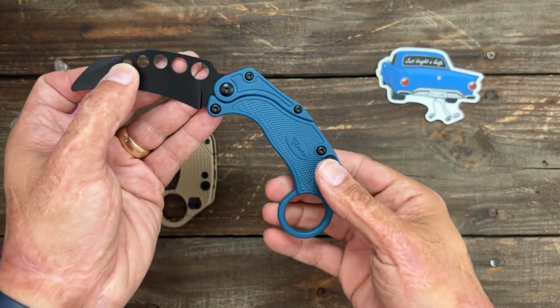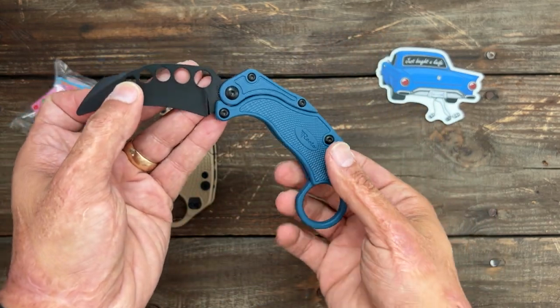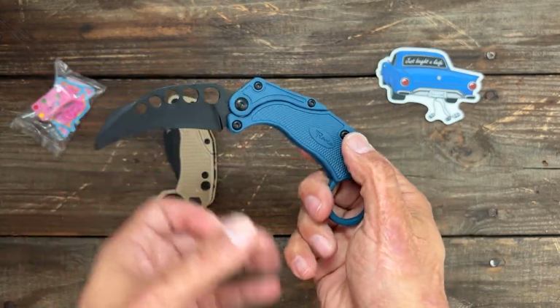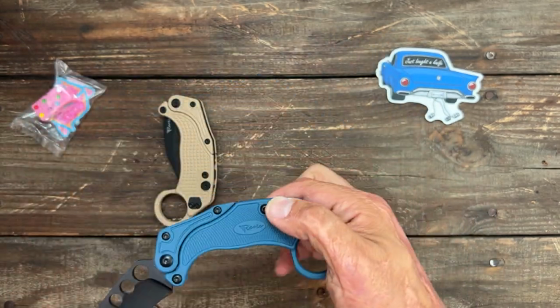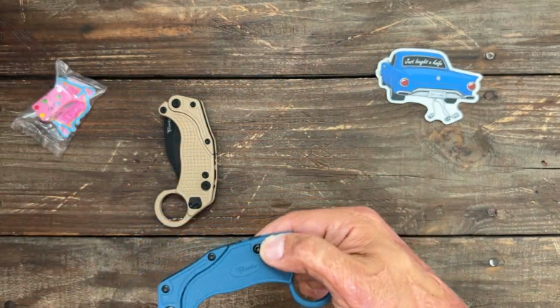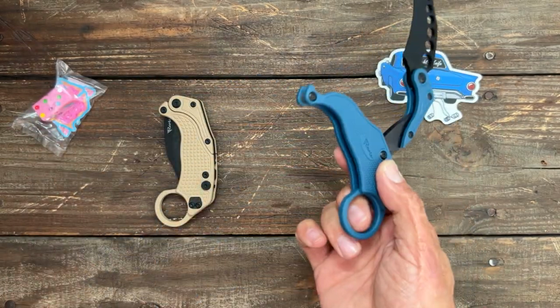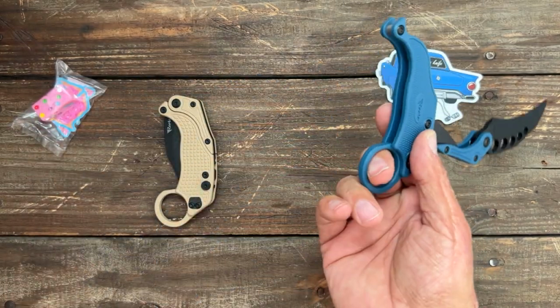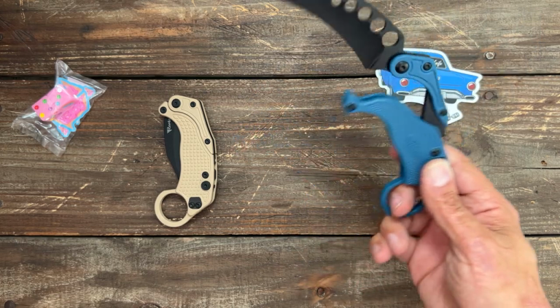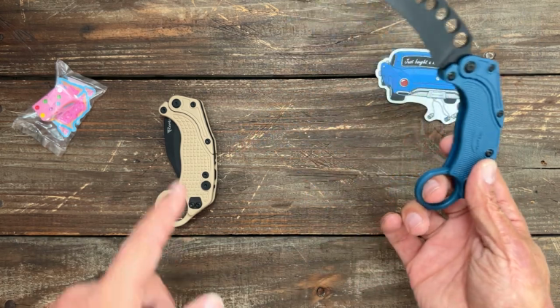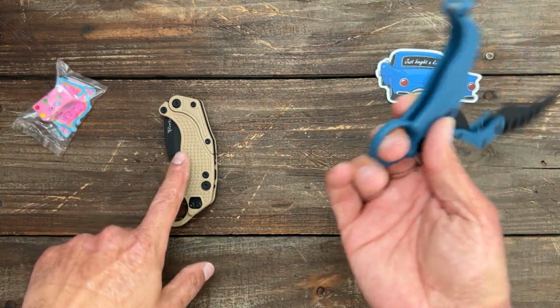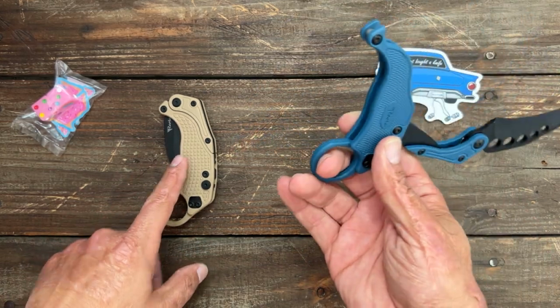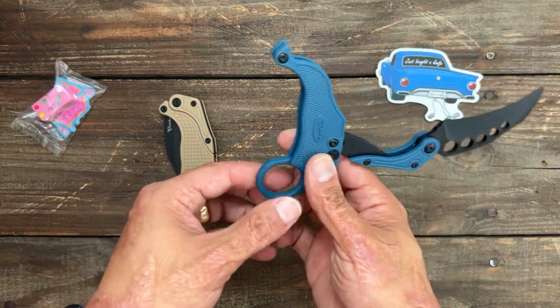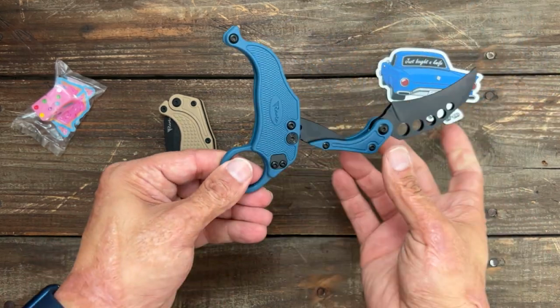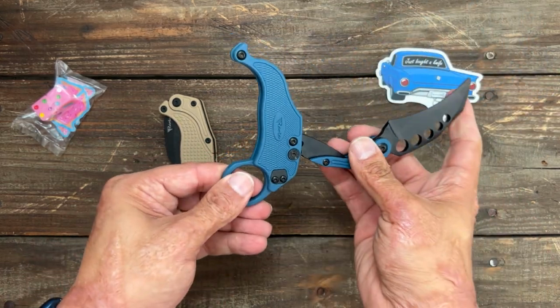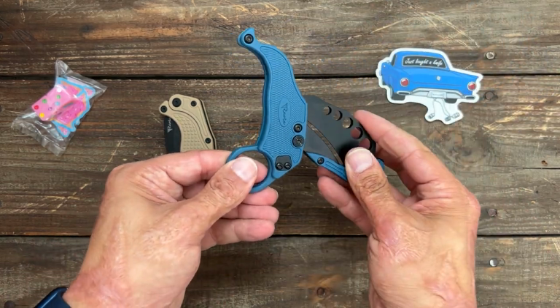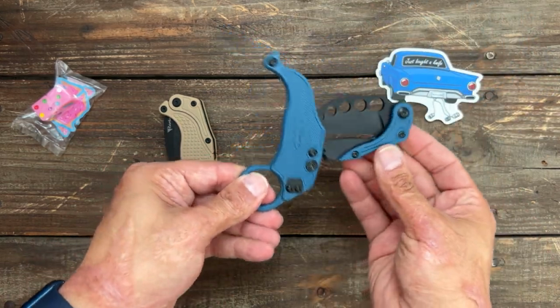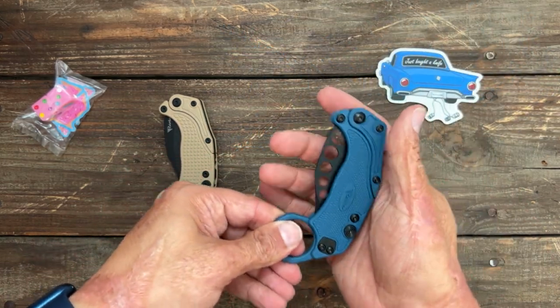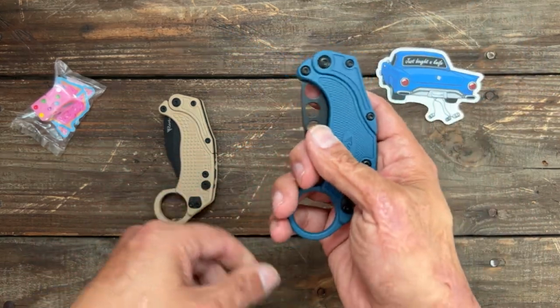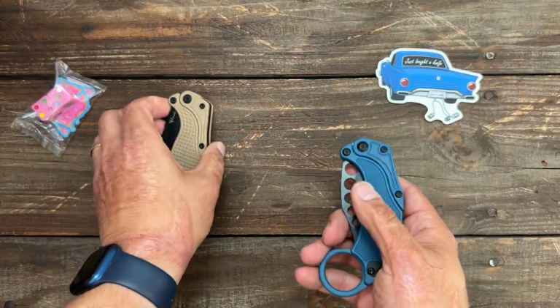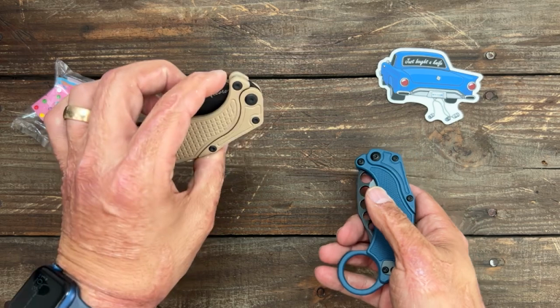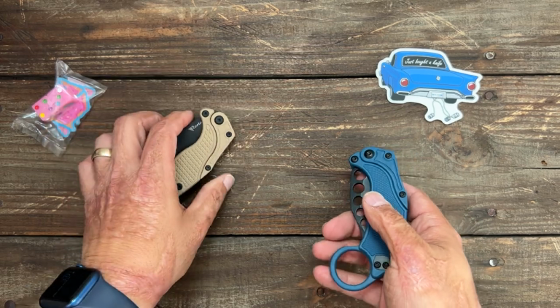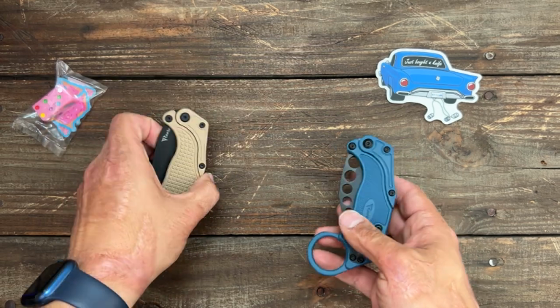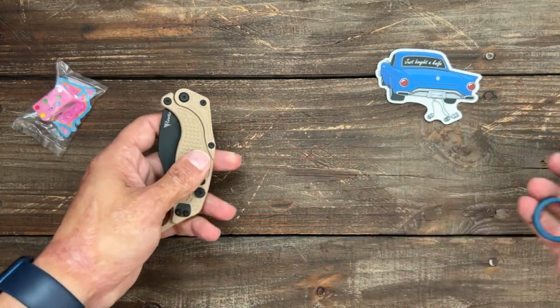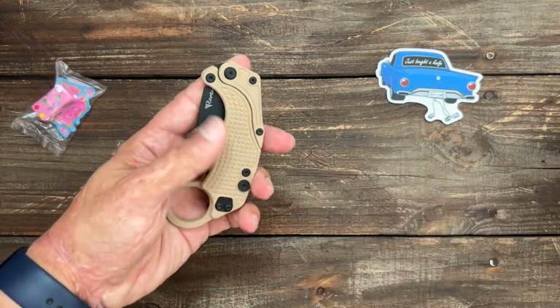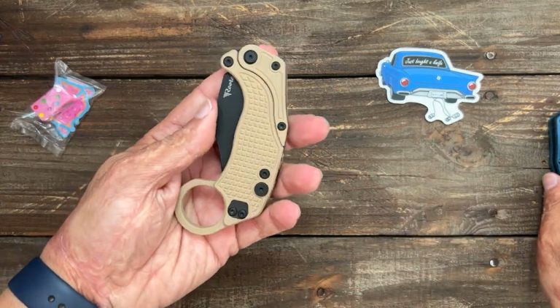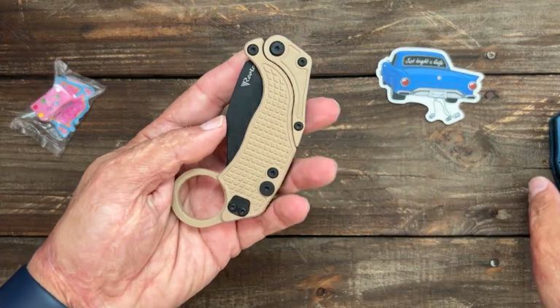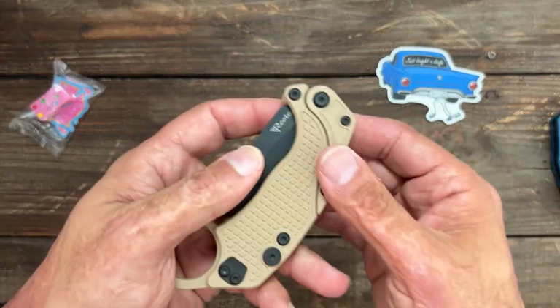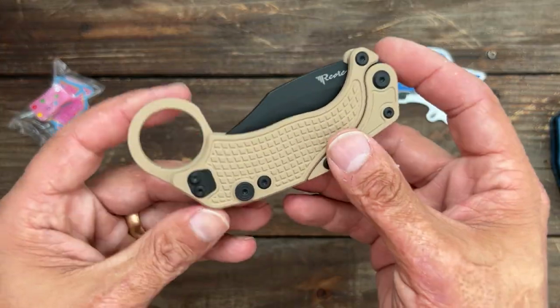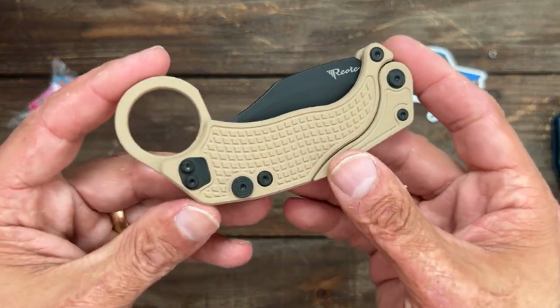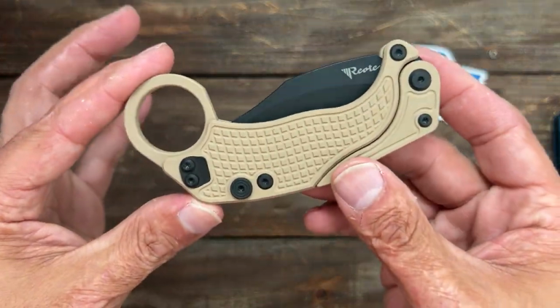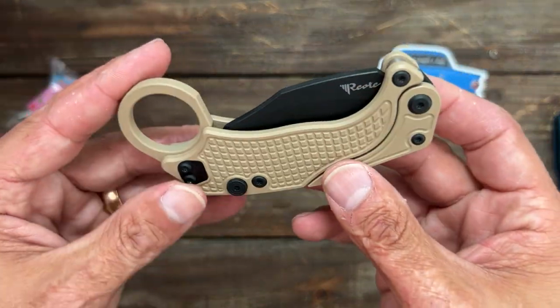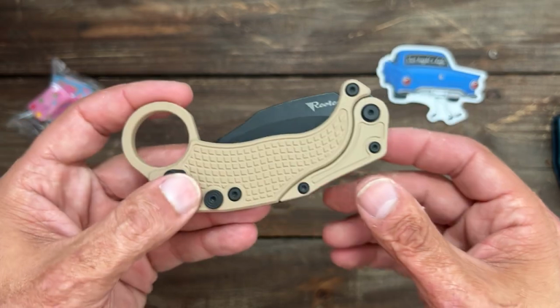I'm definitely going to have to practice, because I'll probably never flip the live blade. If I ever get decent at this, I'll probably still never flip that one — it's too dangerous. It'll probably stay in my truck.